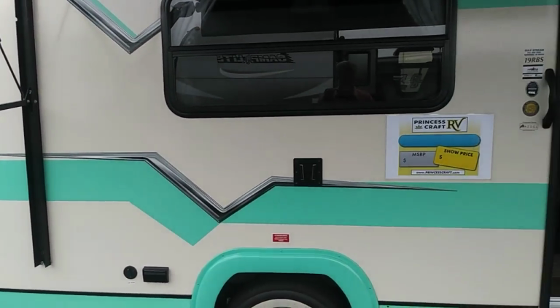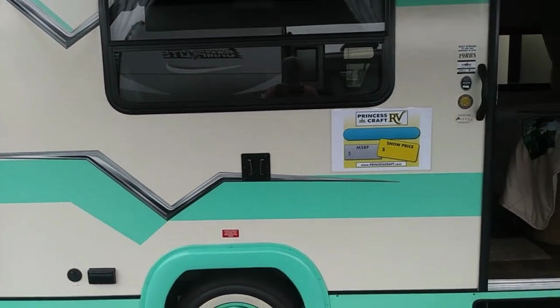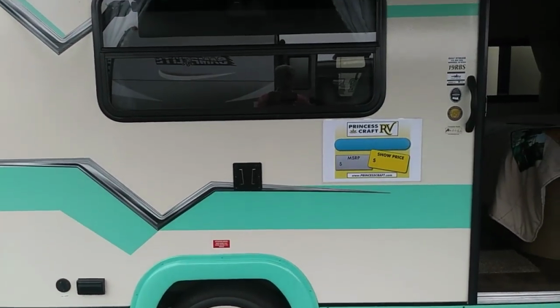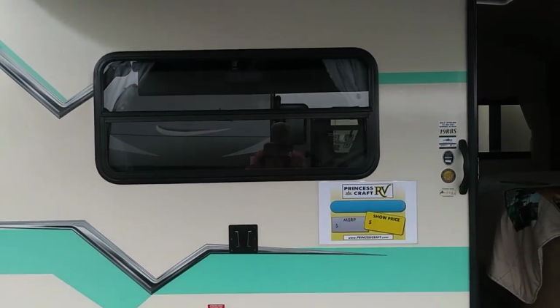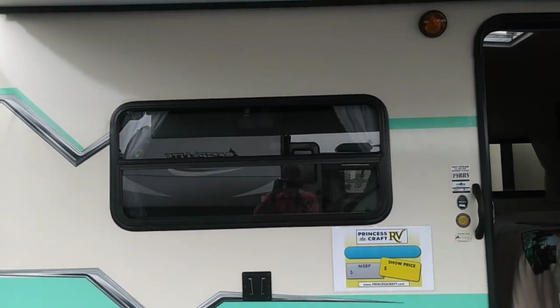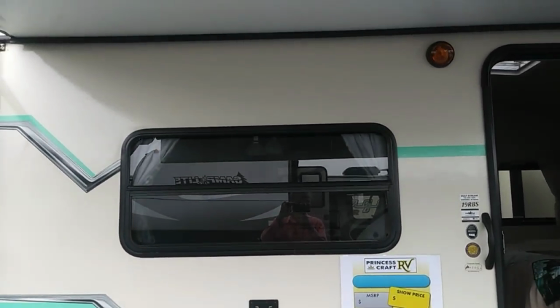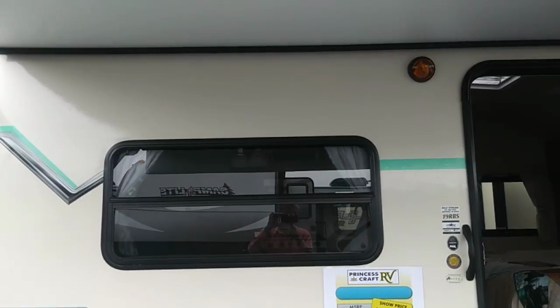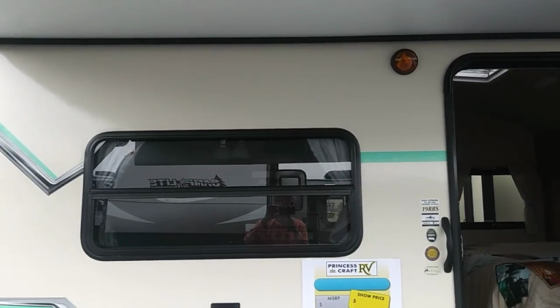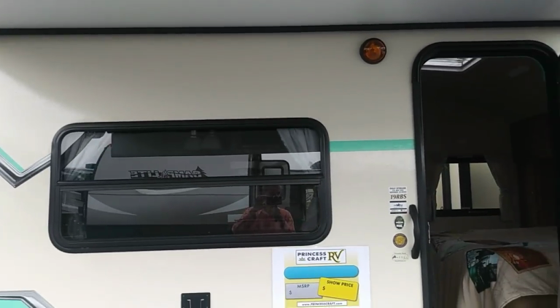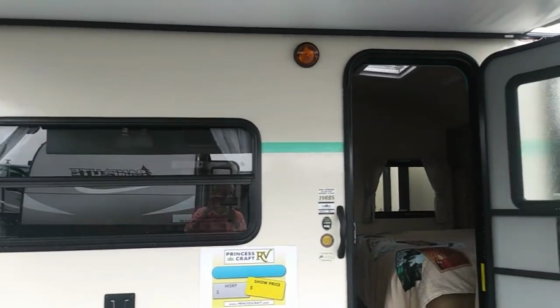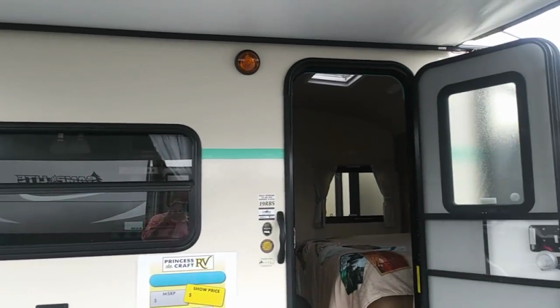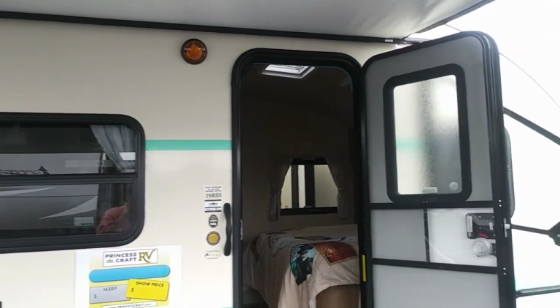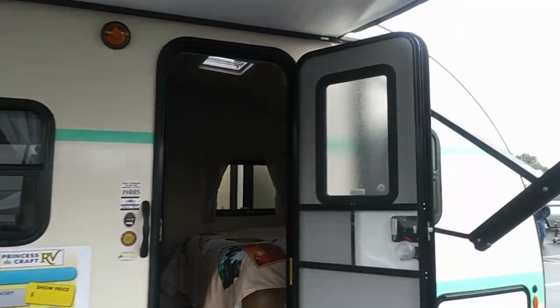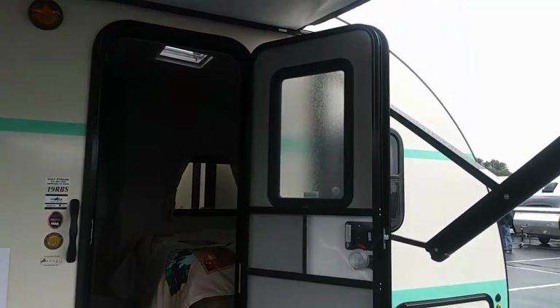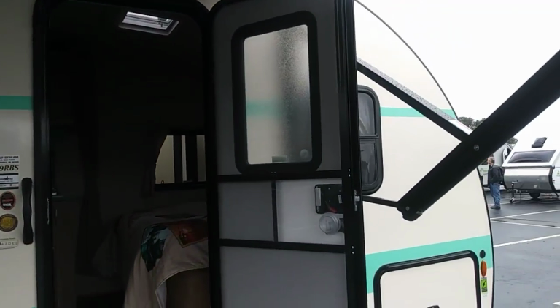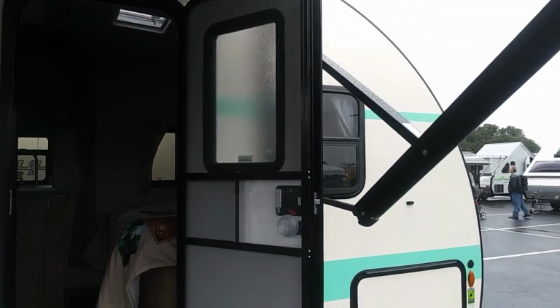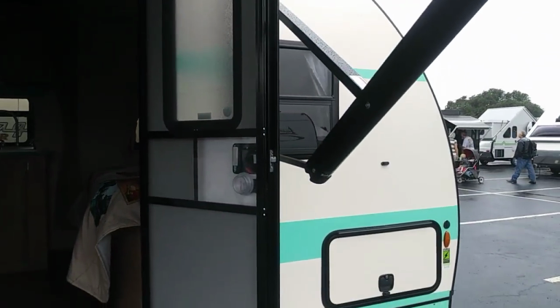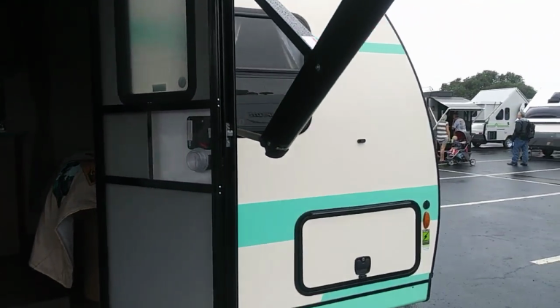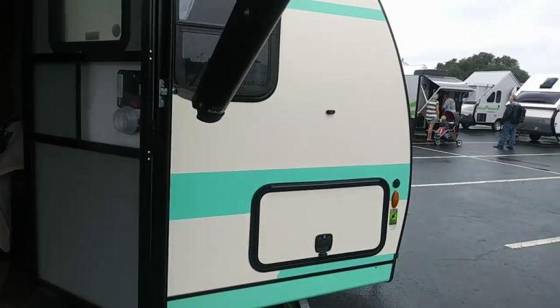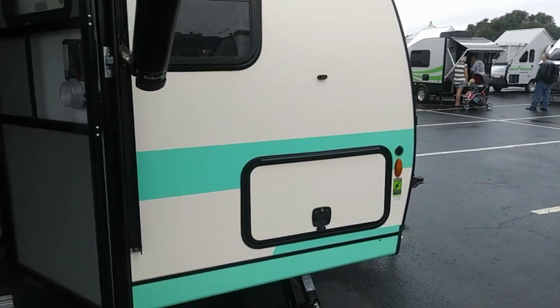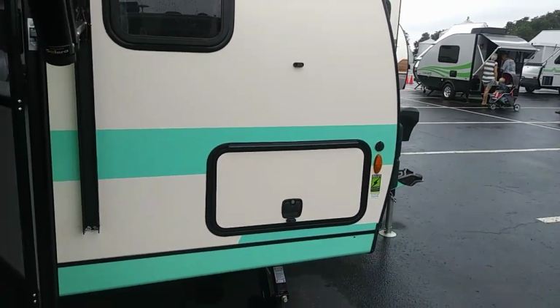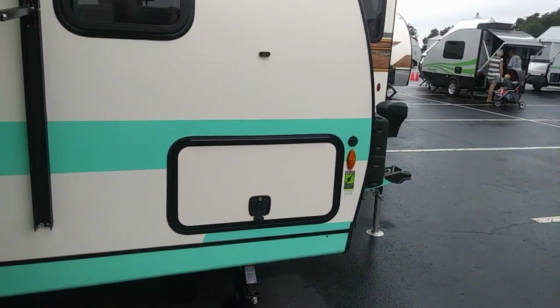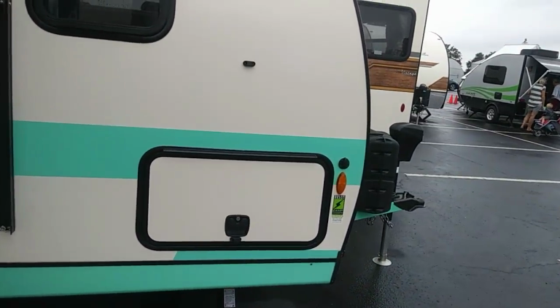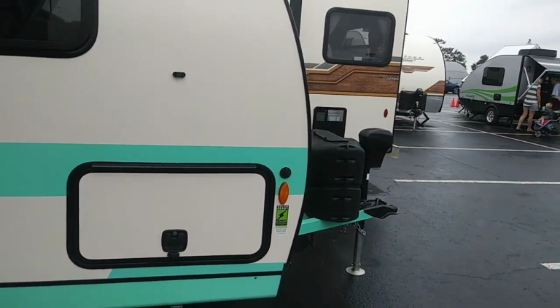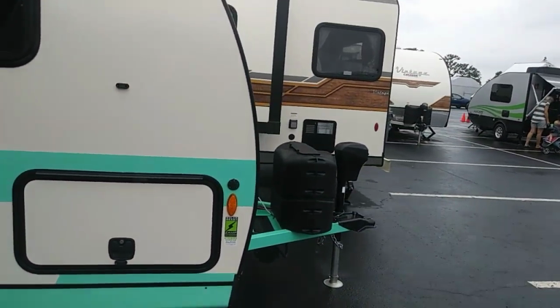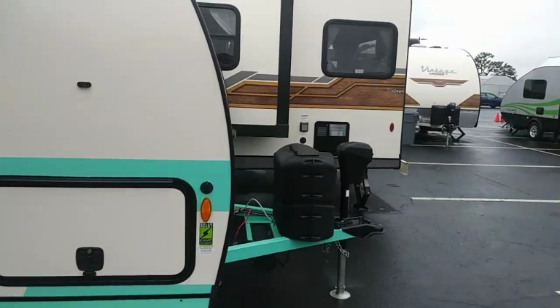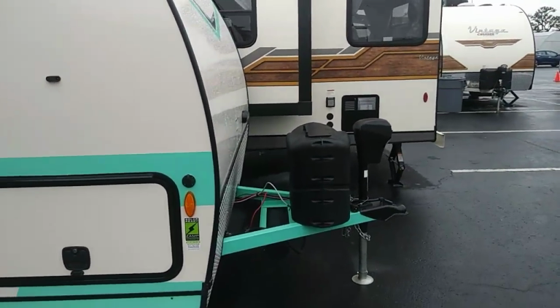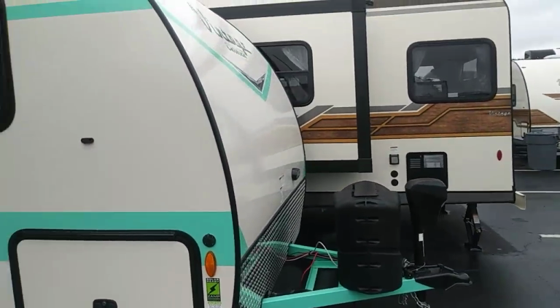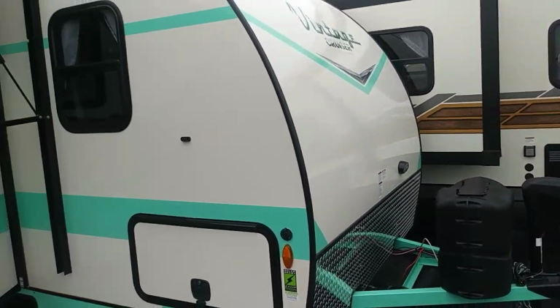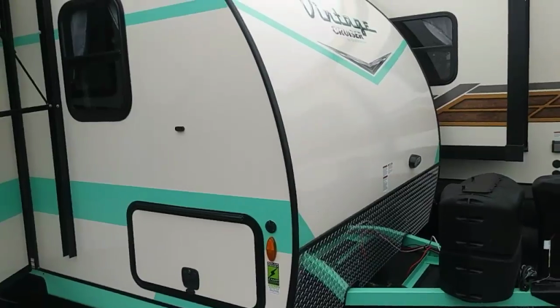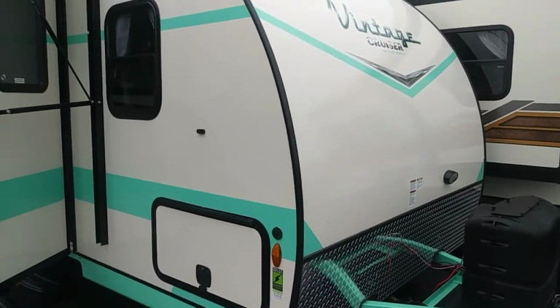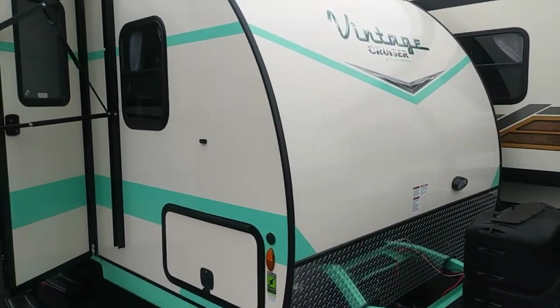It's a 19RBS. It's a colorful unit — I'll give it that. It's solar ready for Zamp, which I happen to have. But it's pretty. I like the colors.